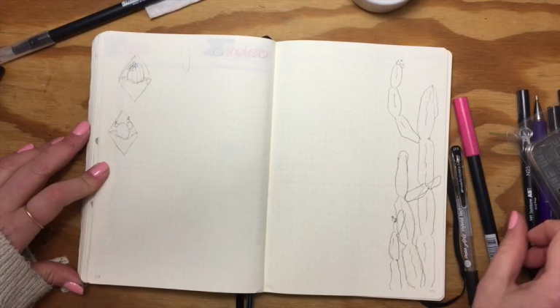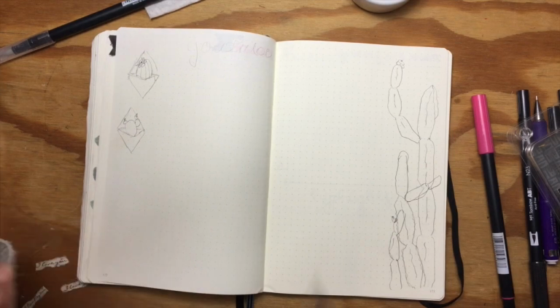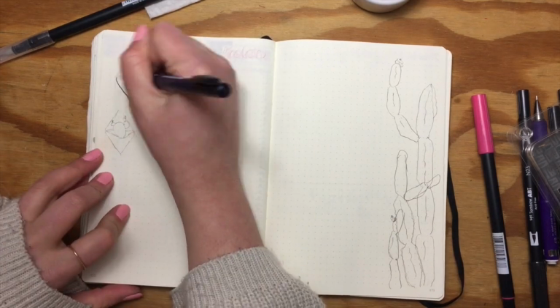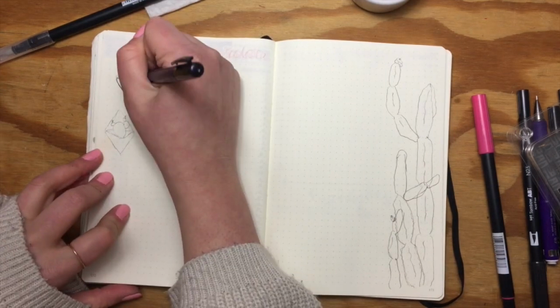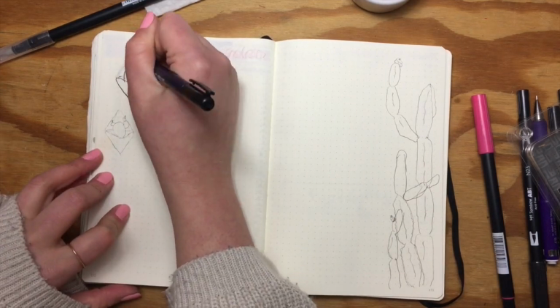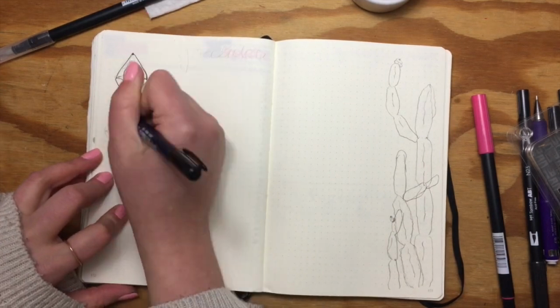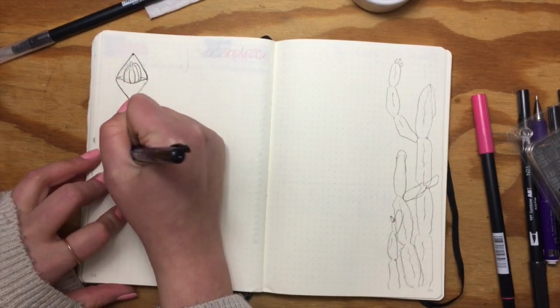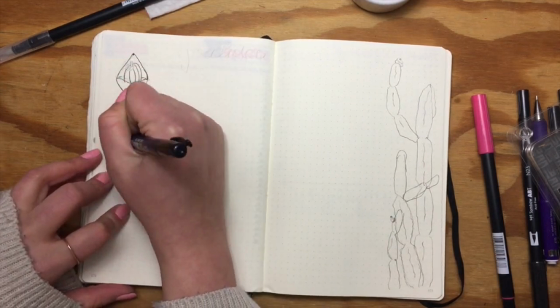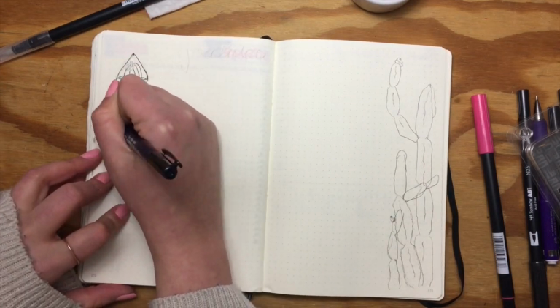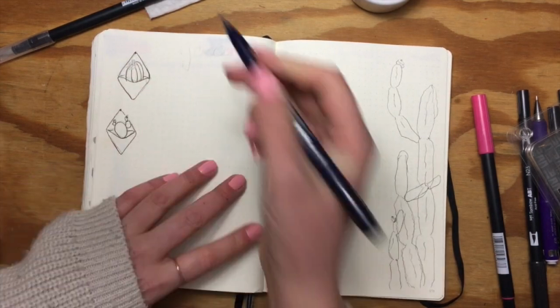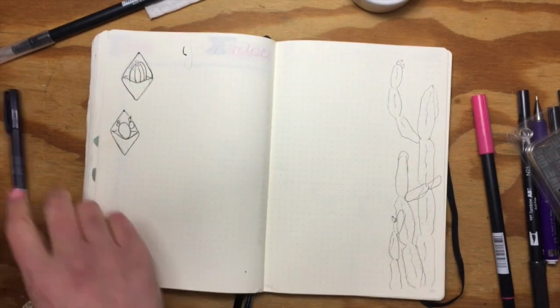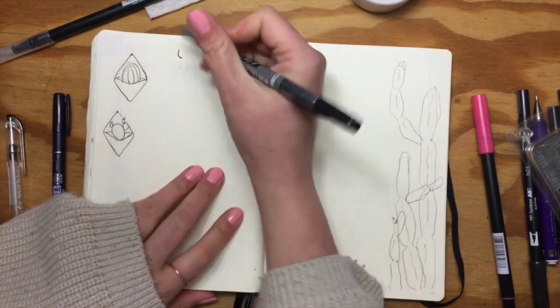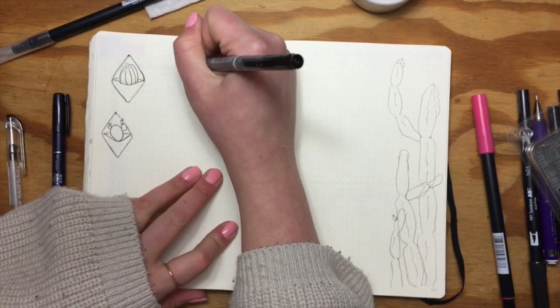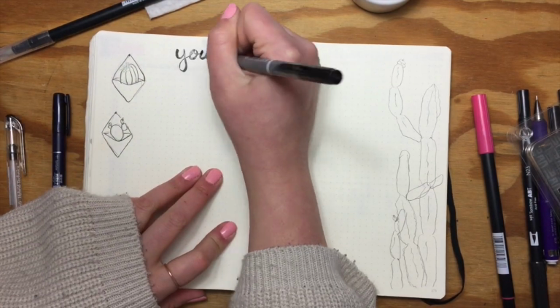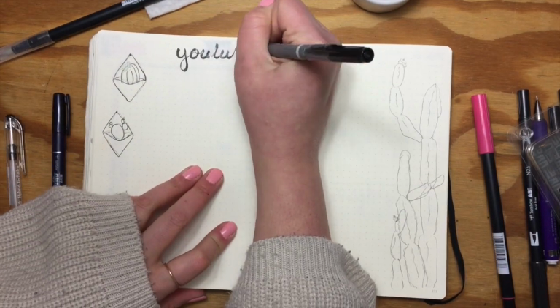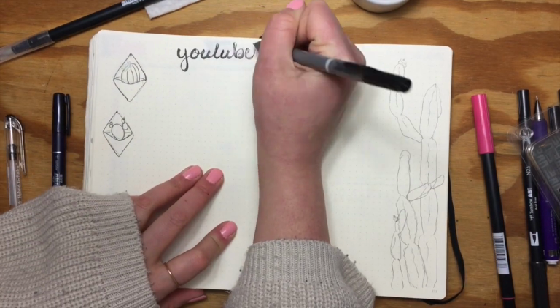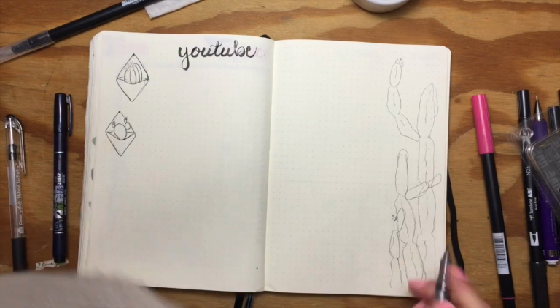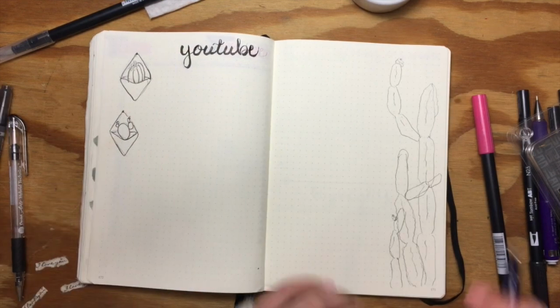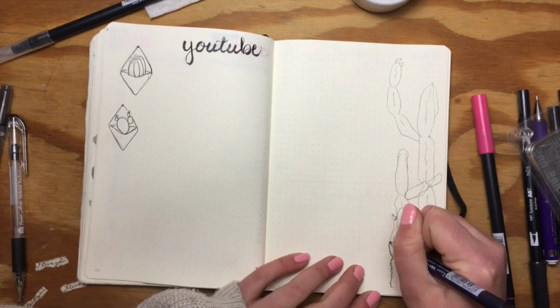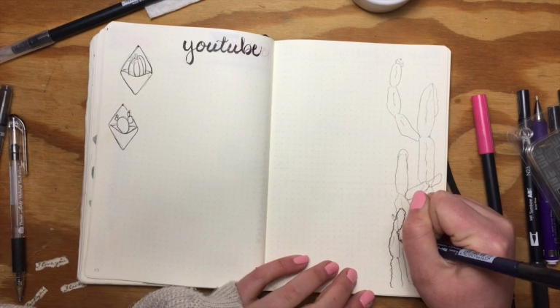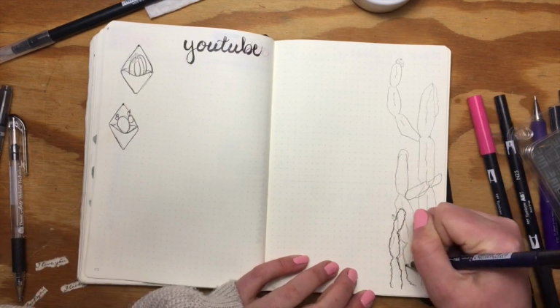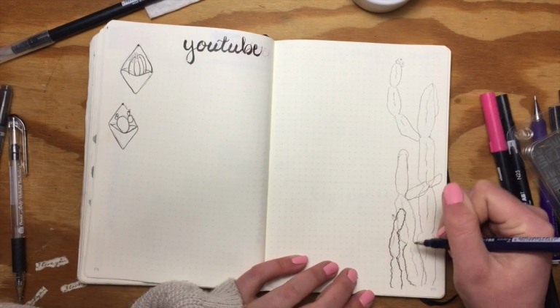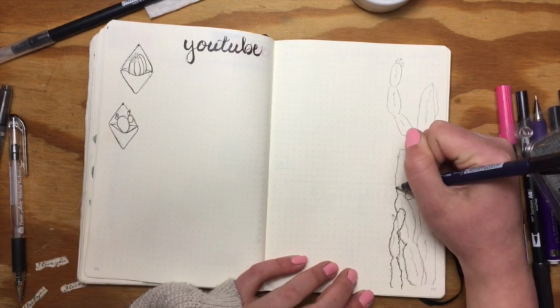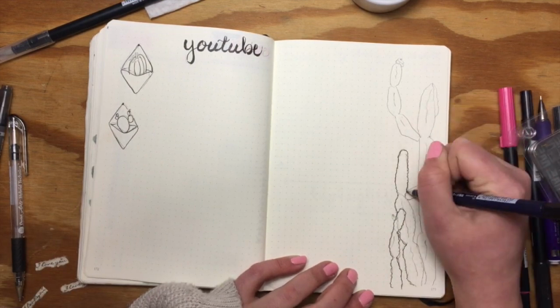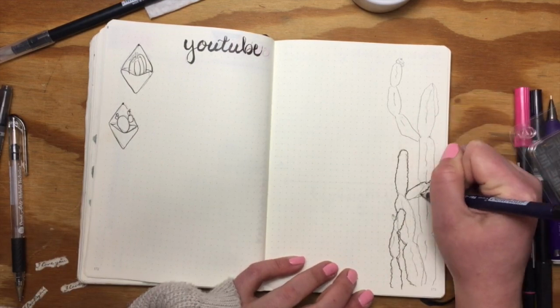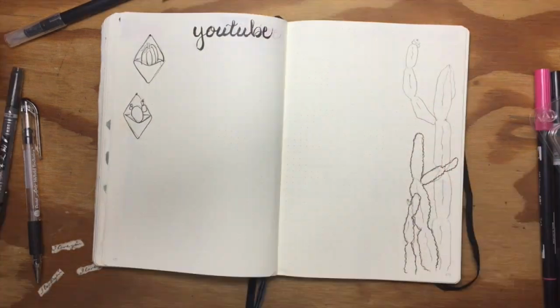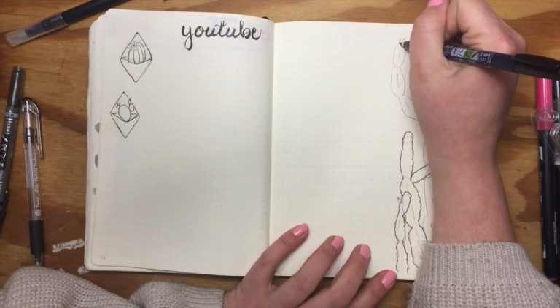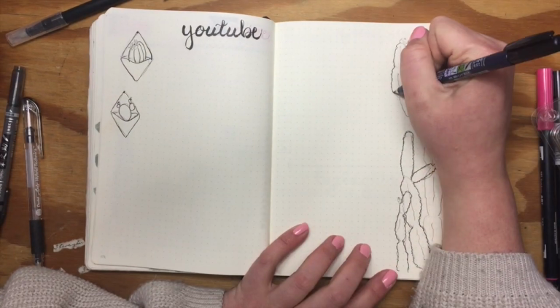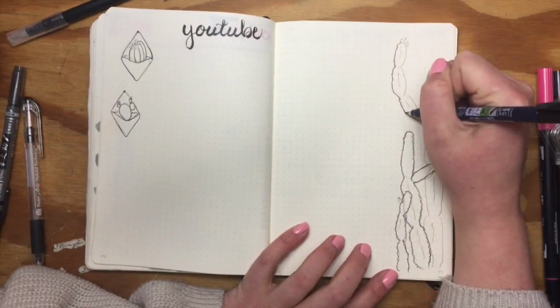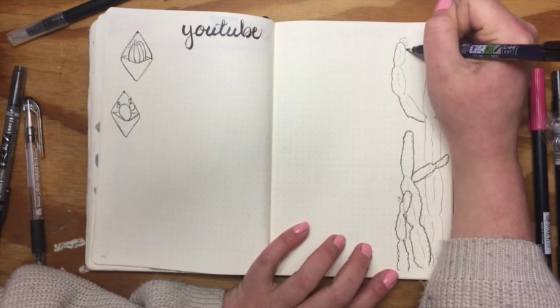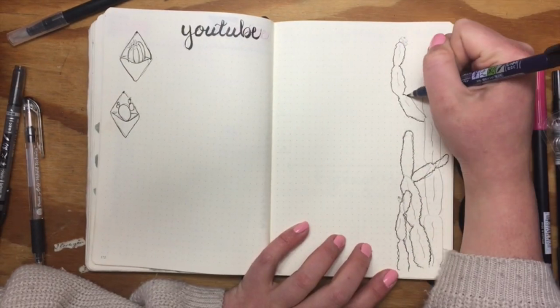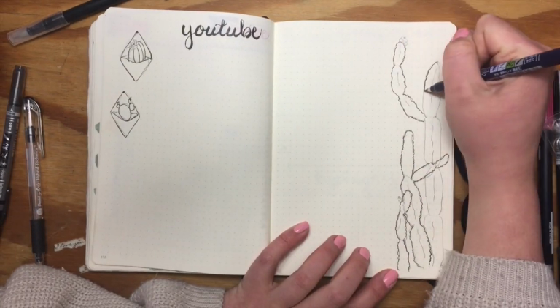Here I'm doing a spread for my YouTube ideas and I'm adding some different types of cacti and some little hanging planters. I actually got a set of these from Amazon — I'll link that below if you want to see them. They're so cute.